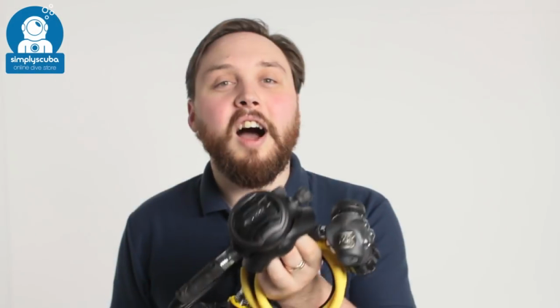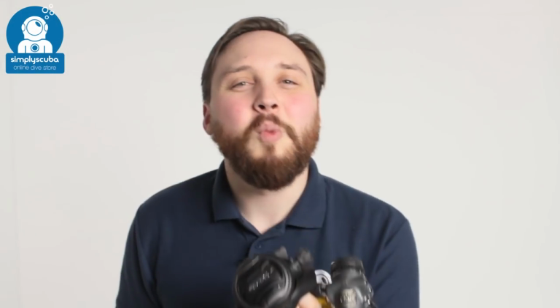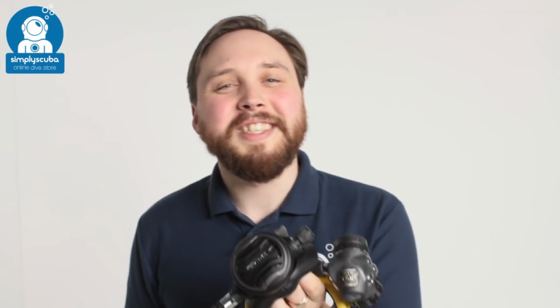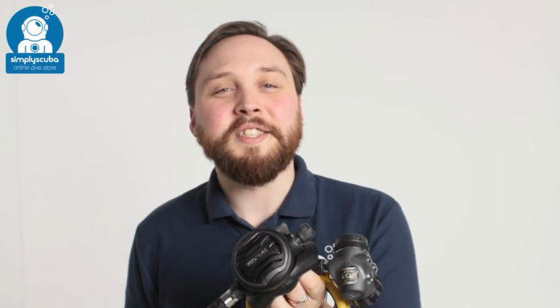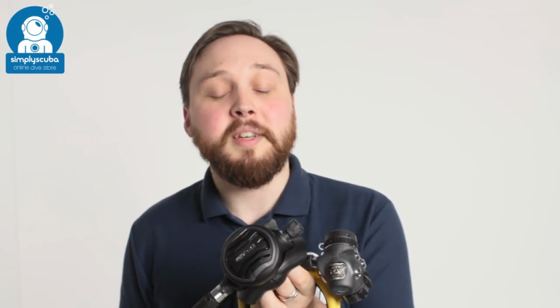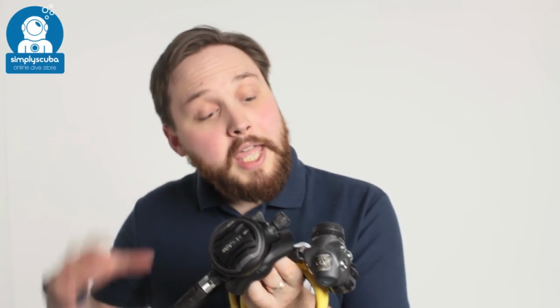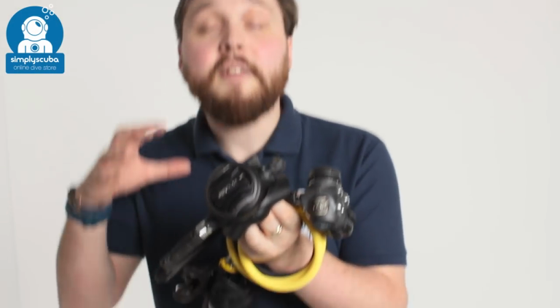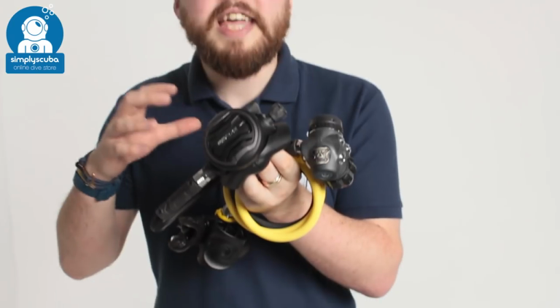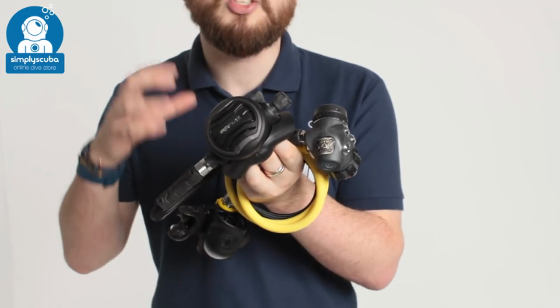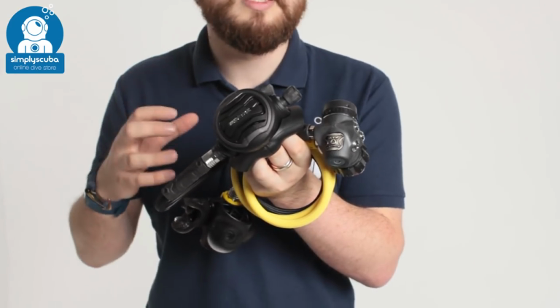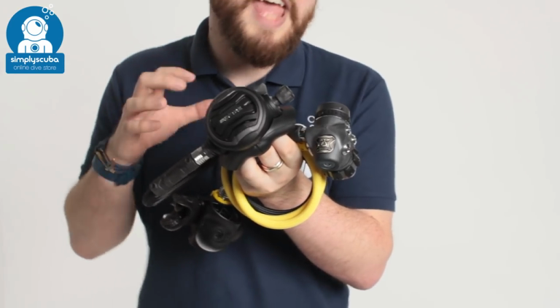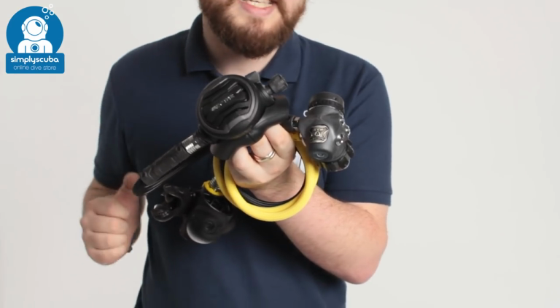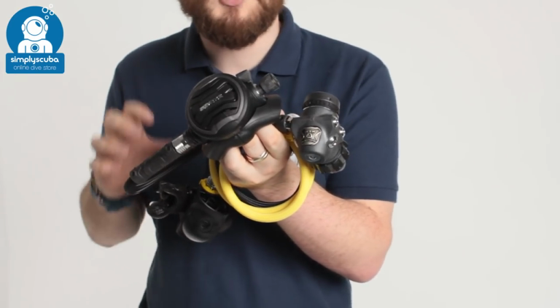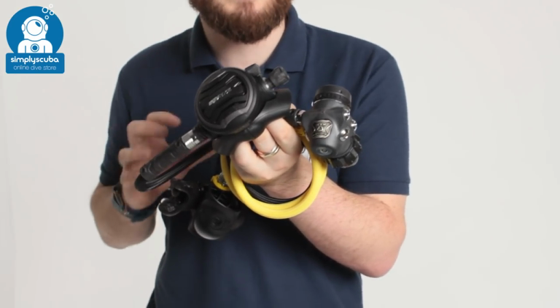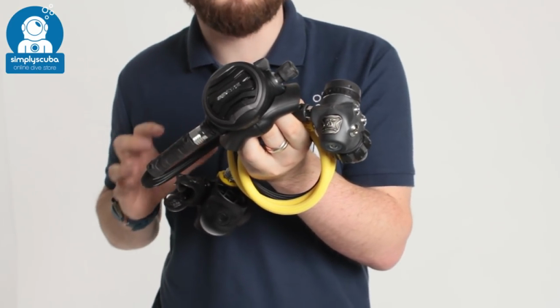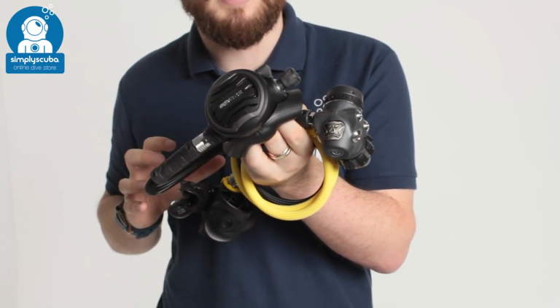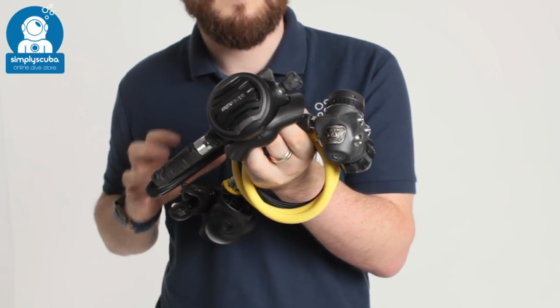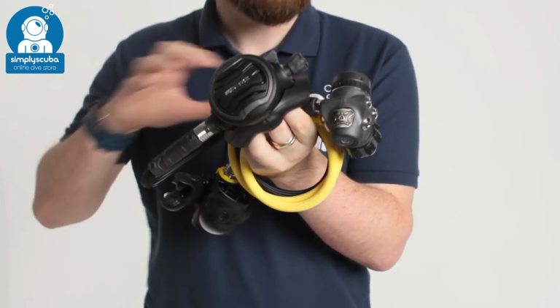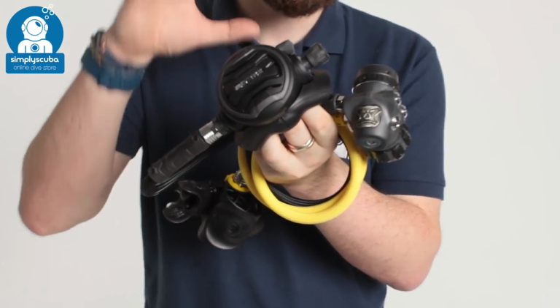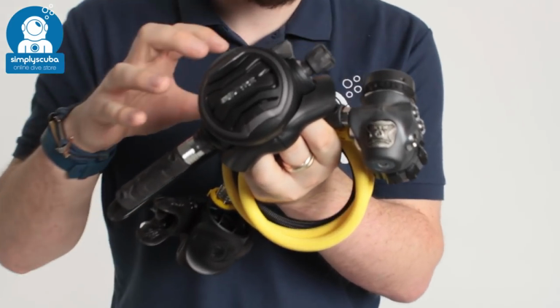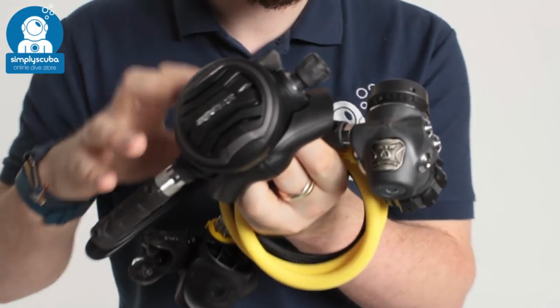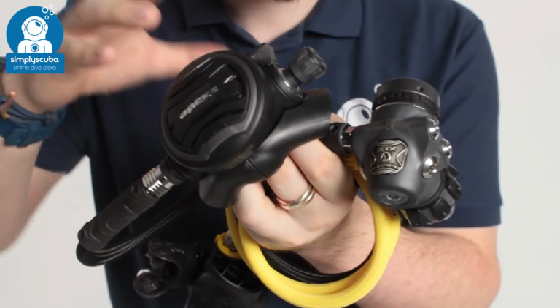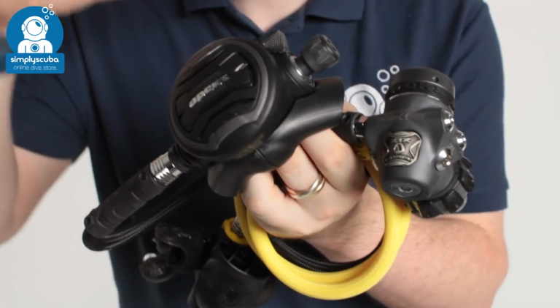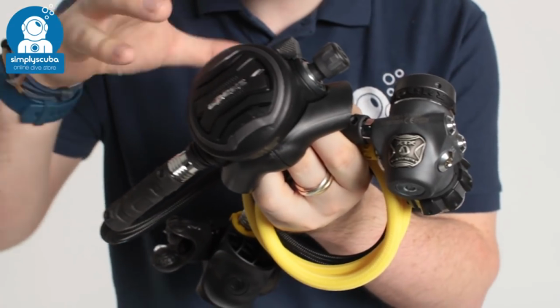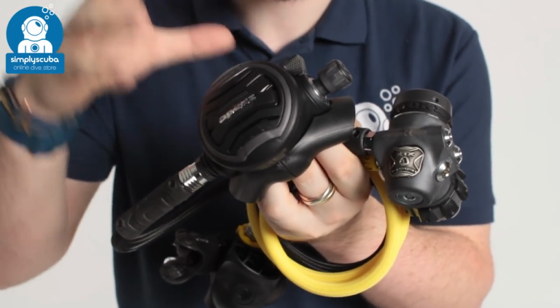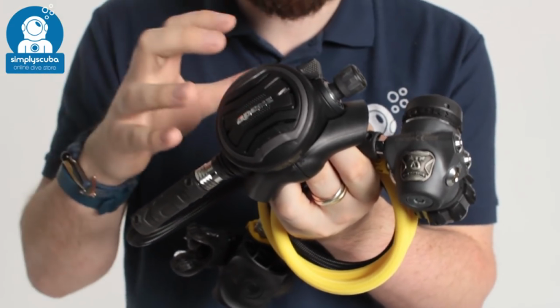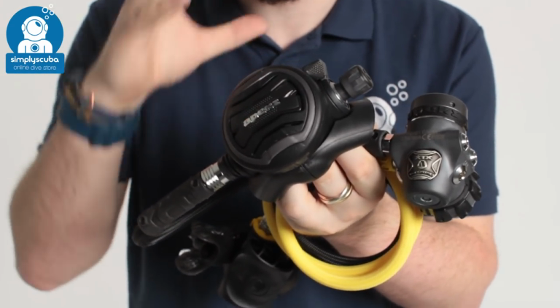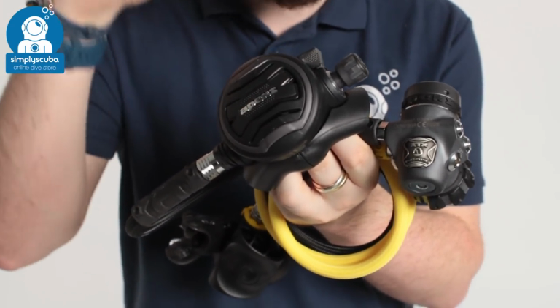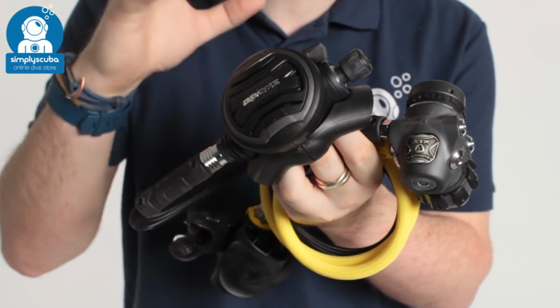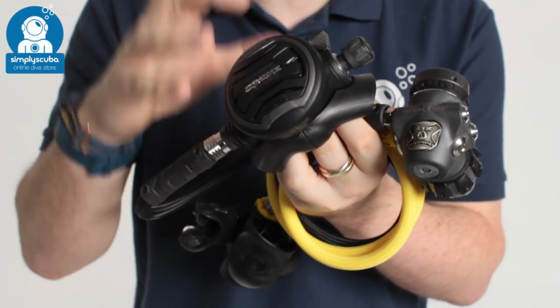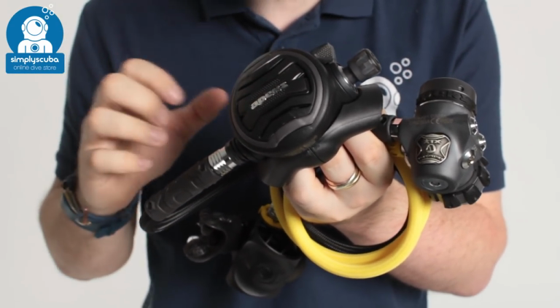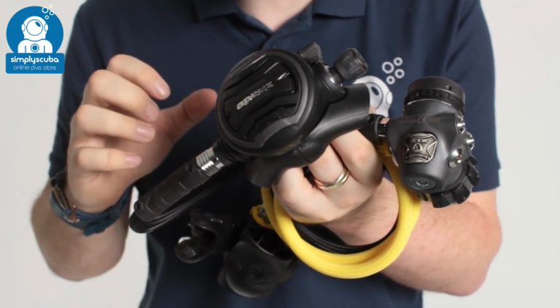Hi, welcome to Simply Scuba. Here we have the Apex Tungsten XTX Stage 3 set. This is a set of regulators — basically the XTX 200 but with a bit of a makeover.